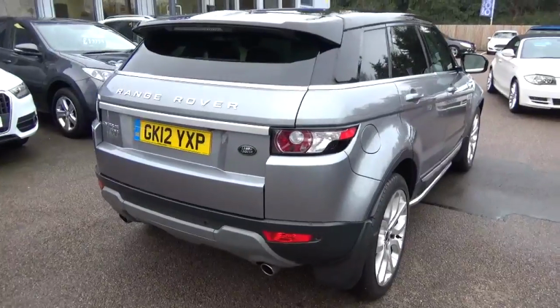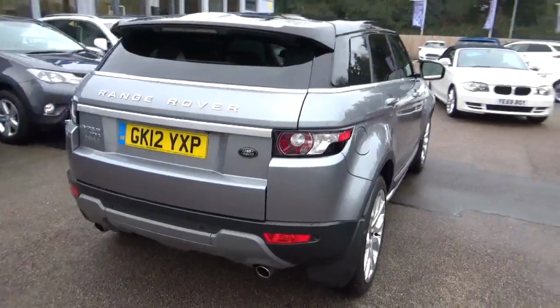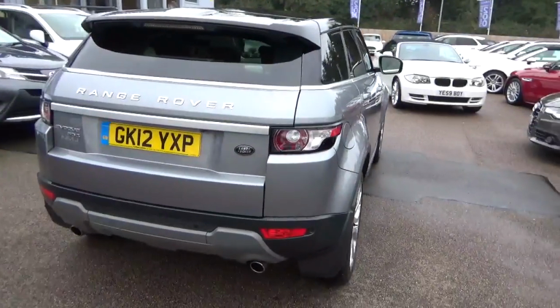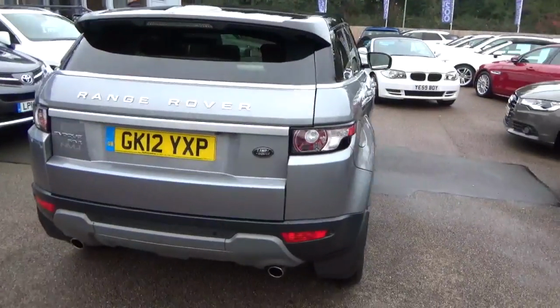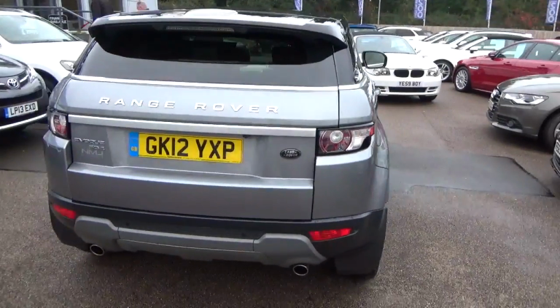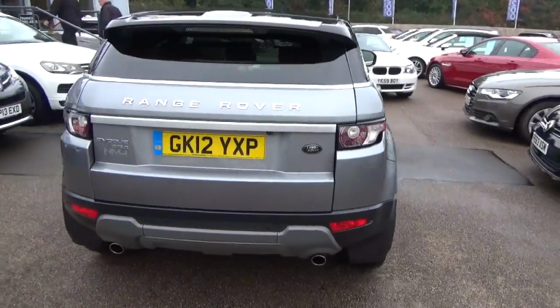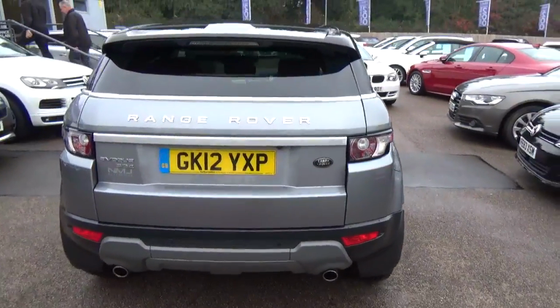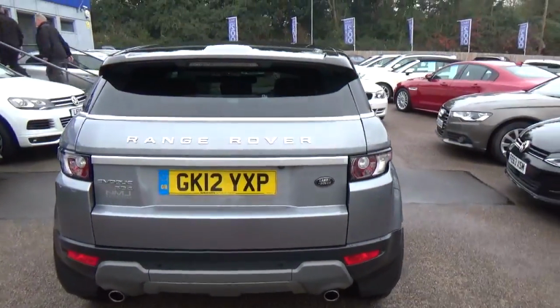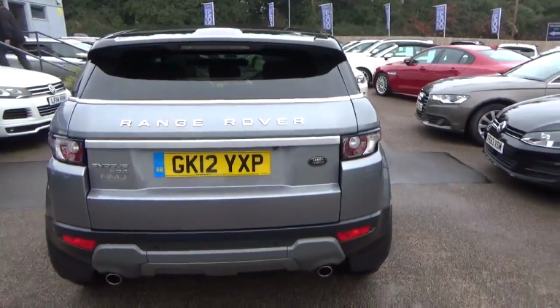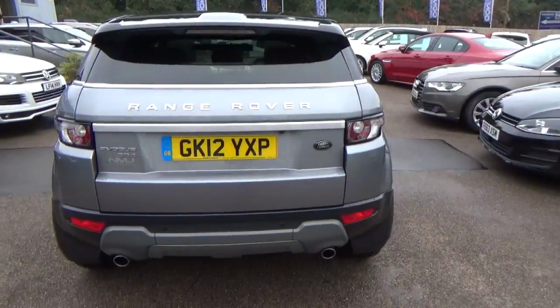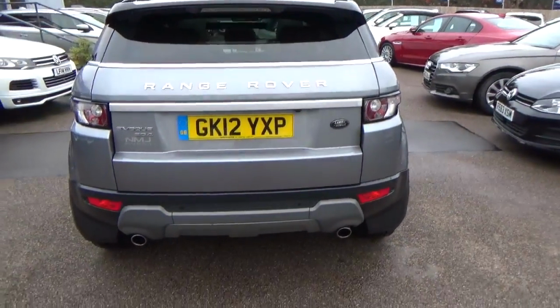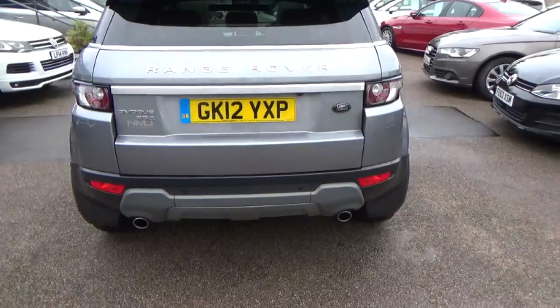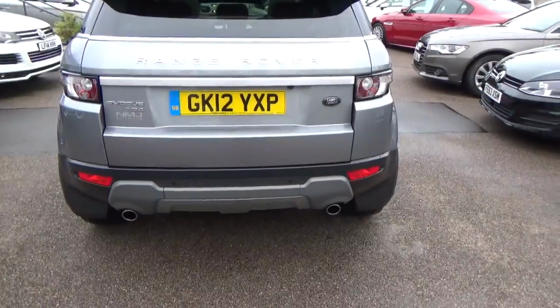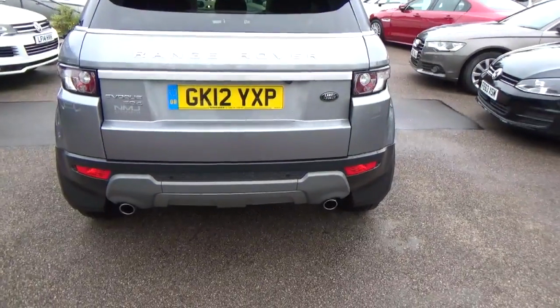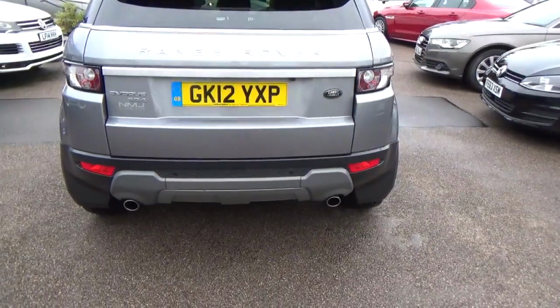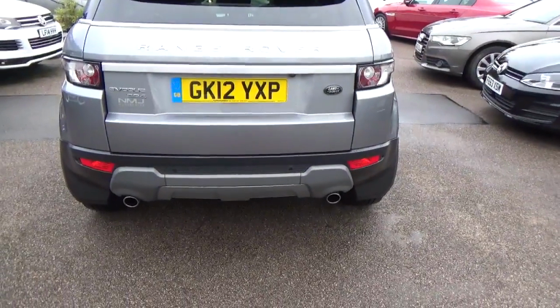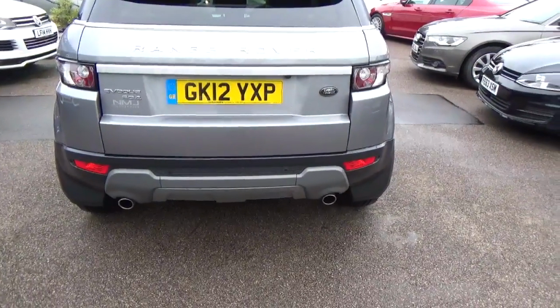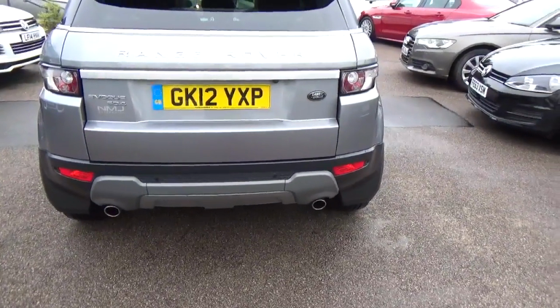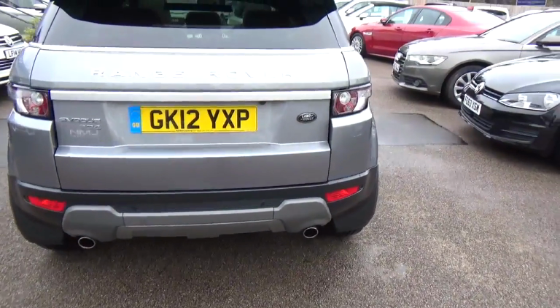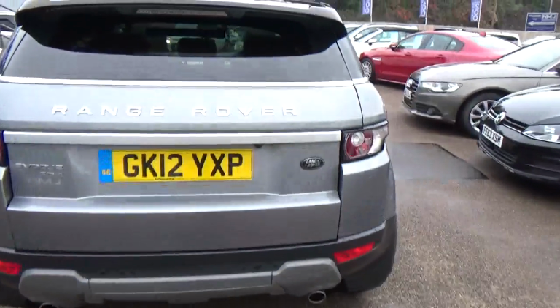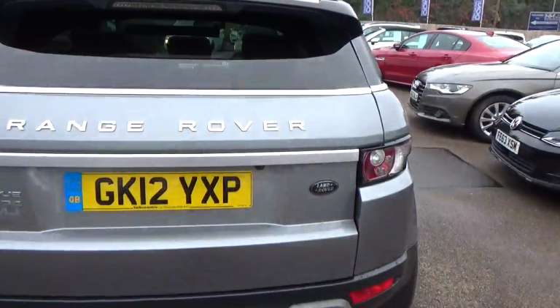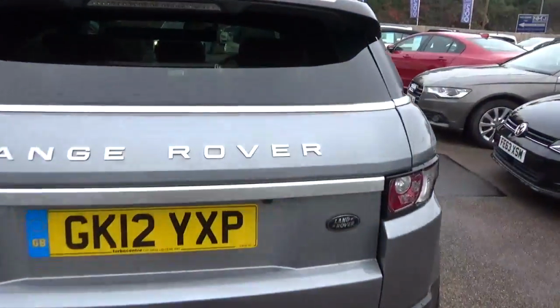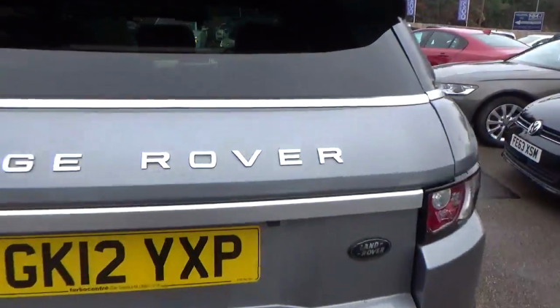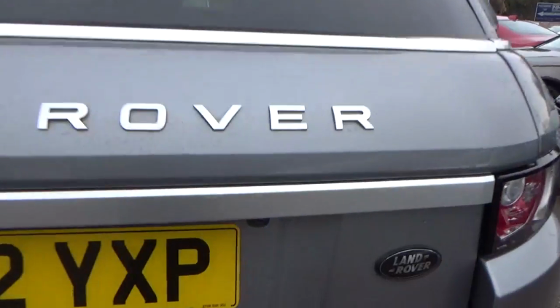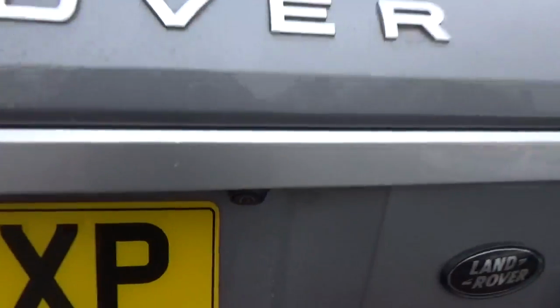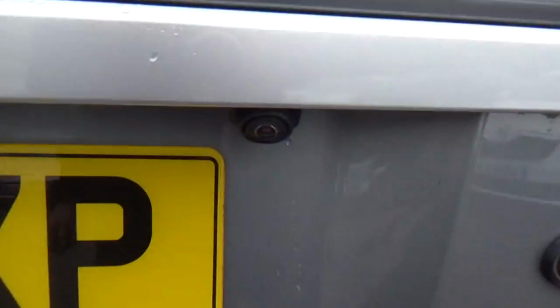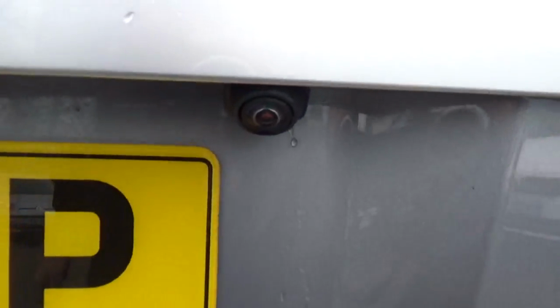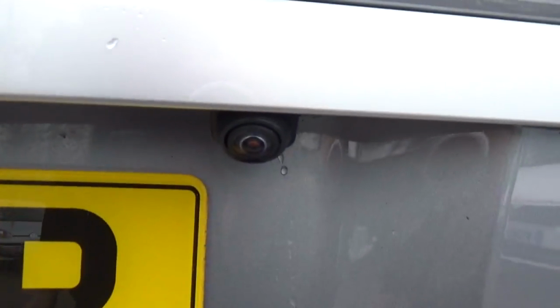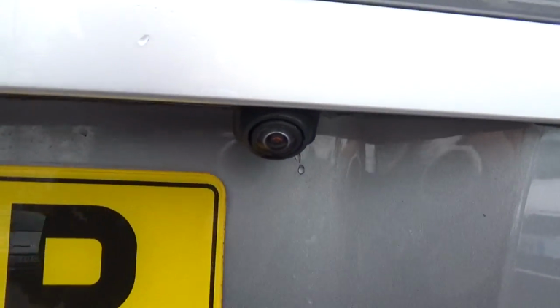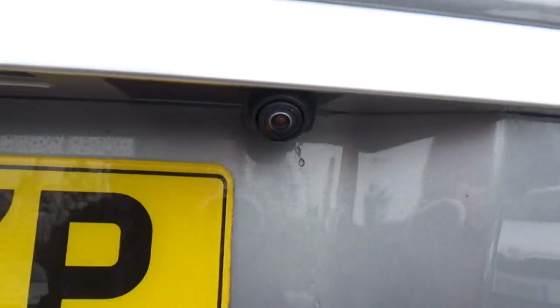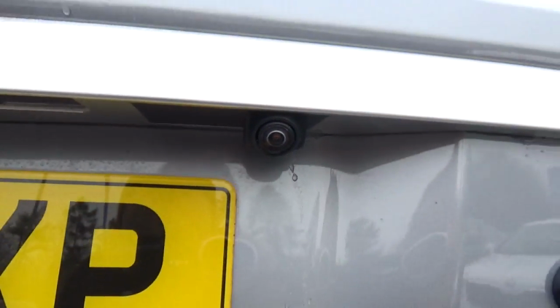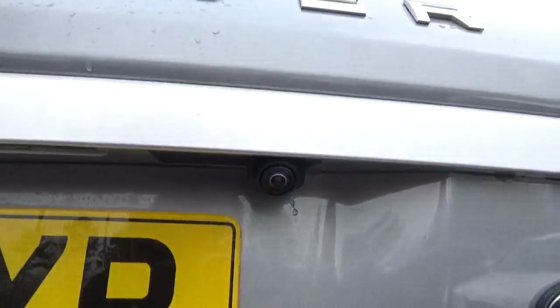Back of the car, that's in really good condition, can't see anything on there. You've got your rear parking sensors at the bottom, dual exhausts, and just here you've got your reversing camera just under there.